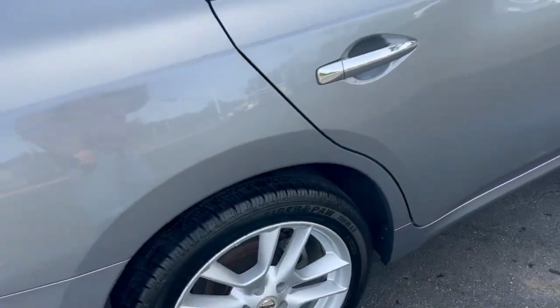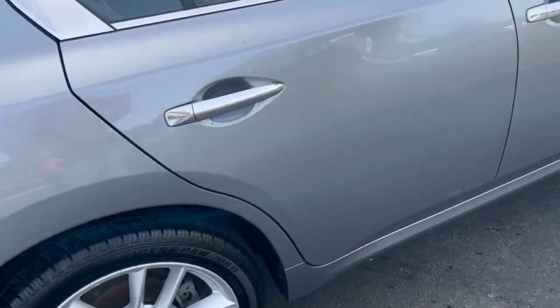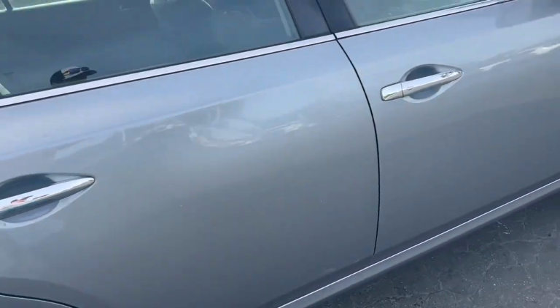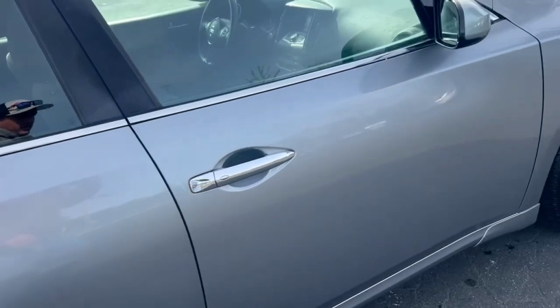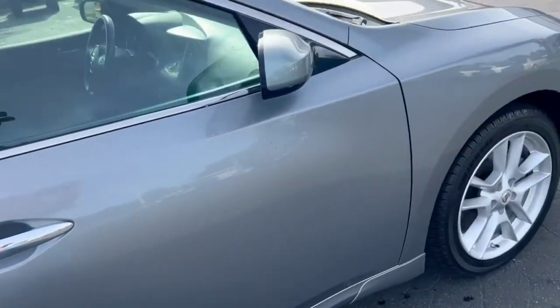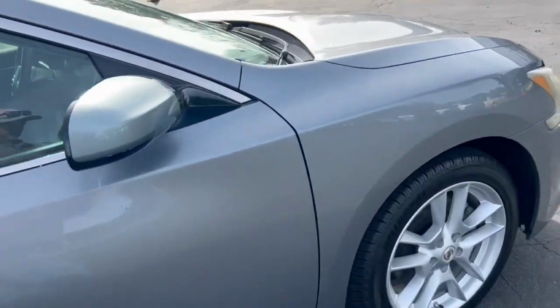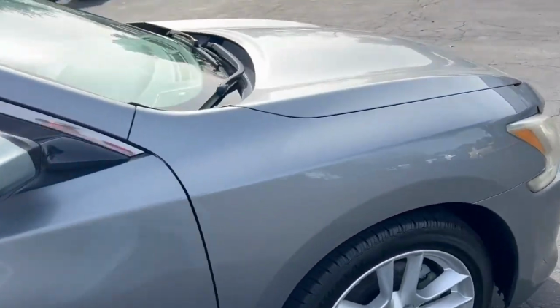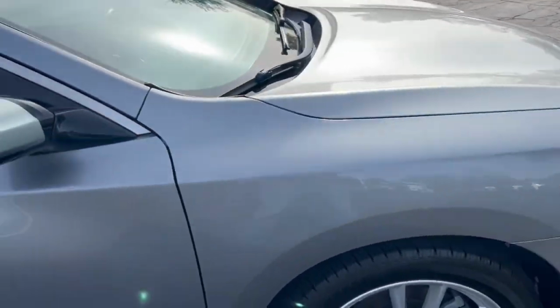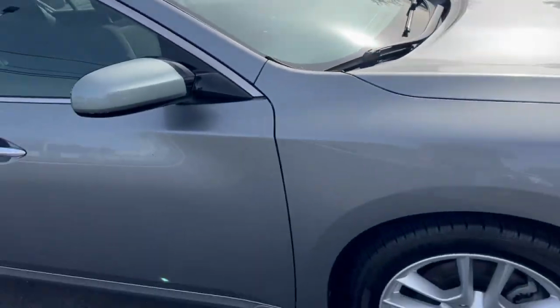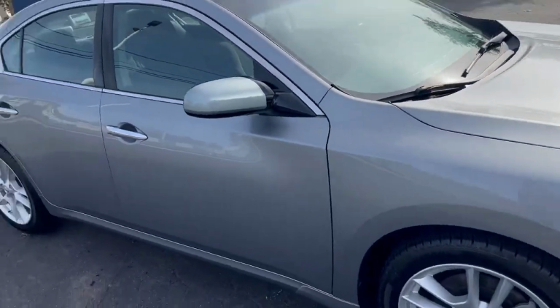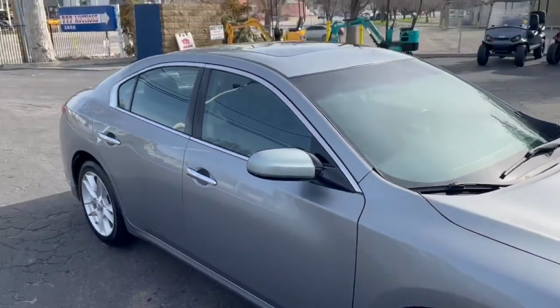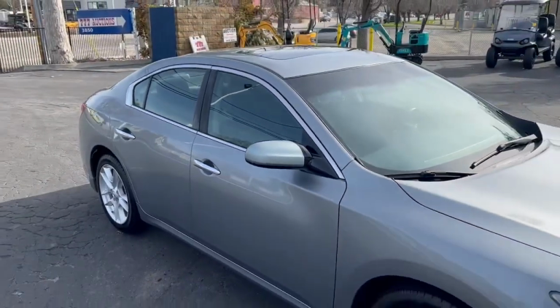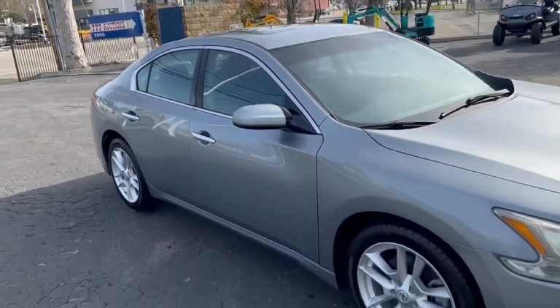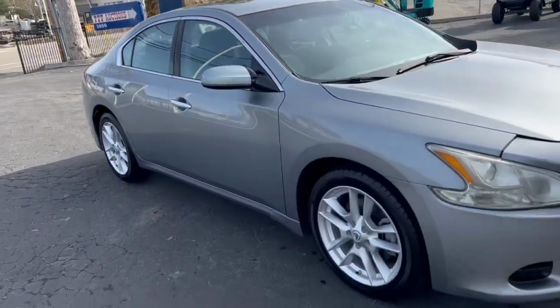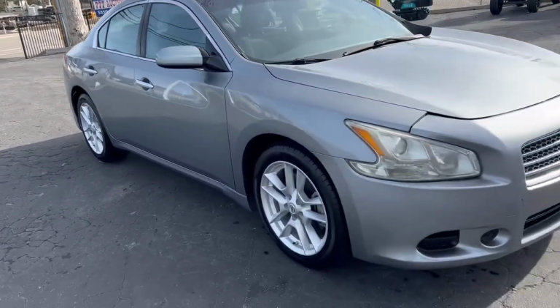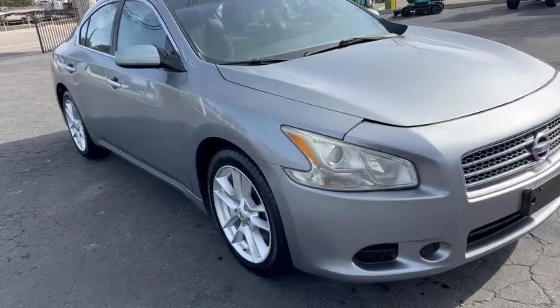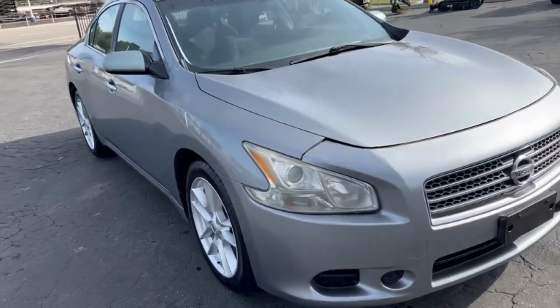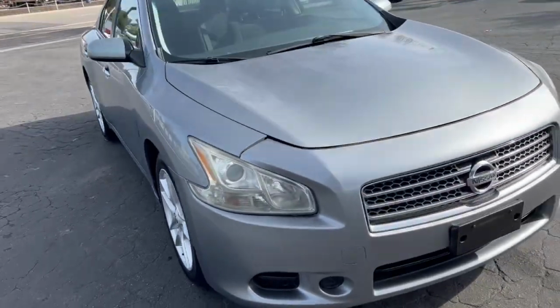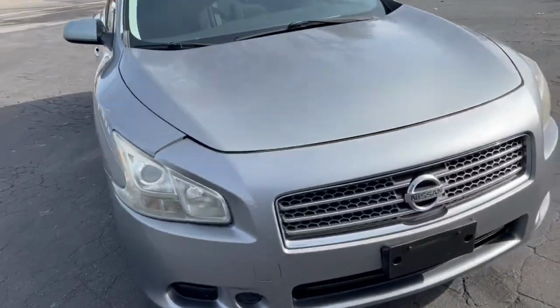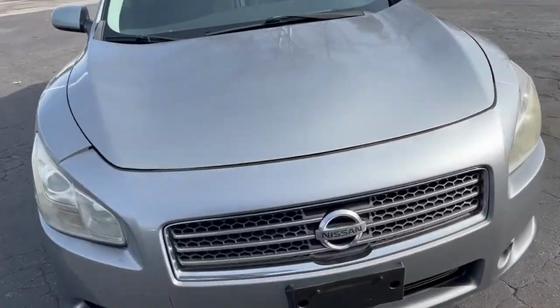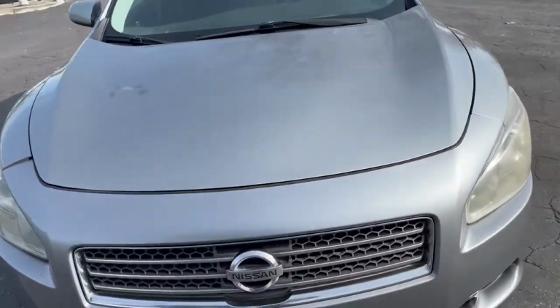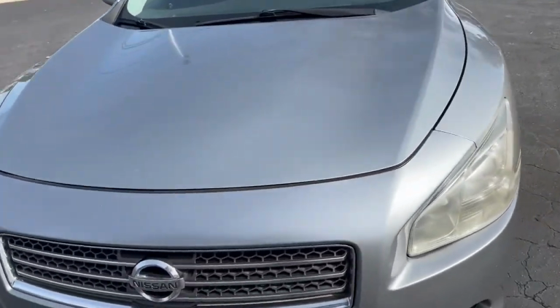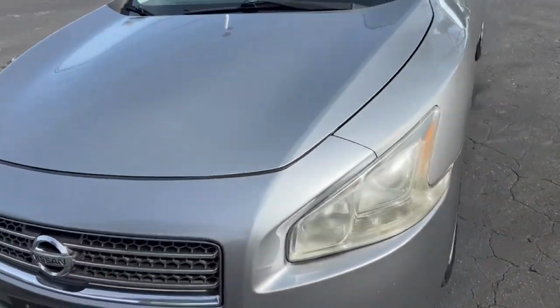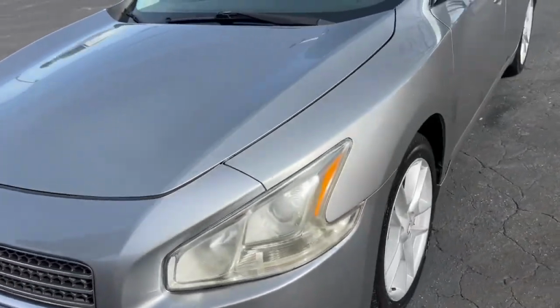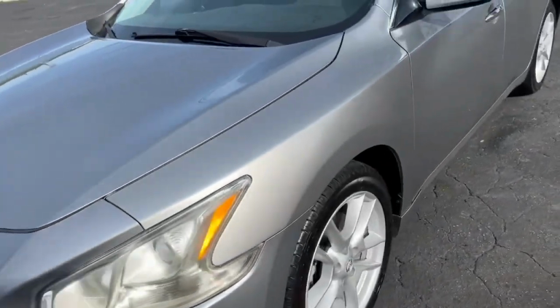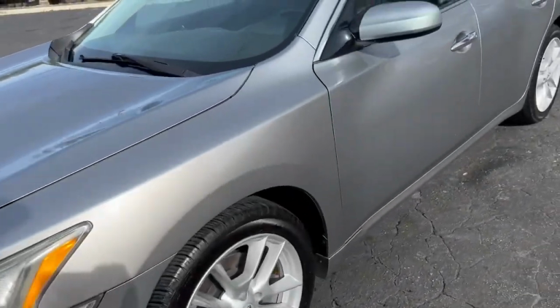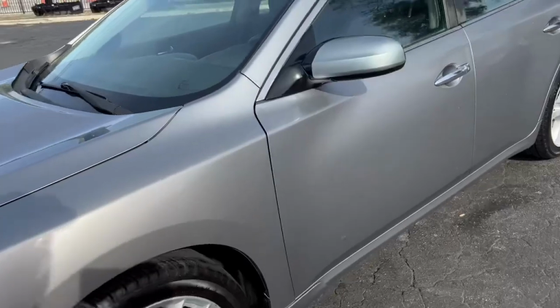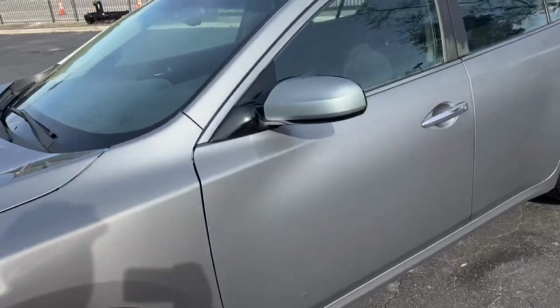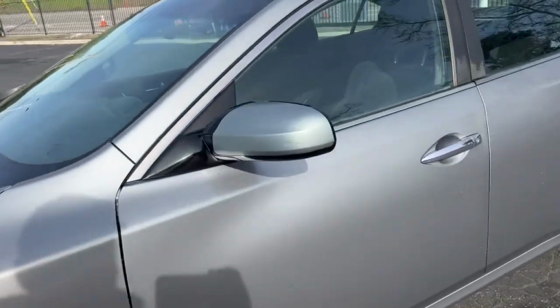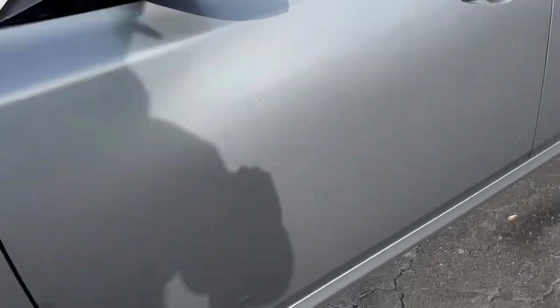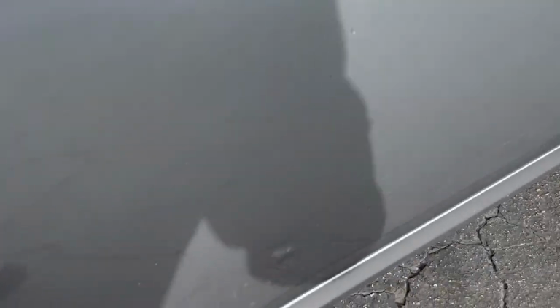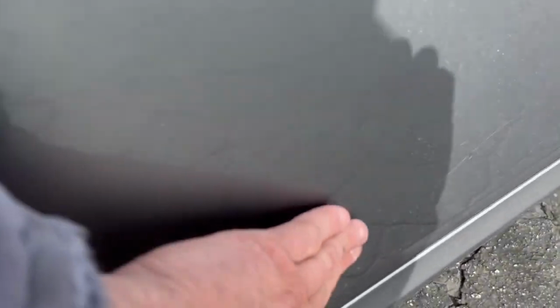Tires look good. Trying to see that sunroof — yeah, looking good around here. A little thing right there.